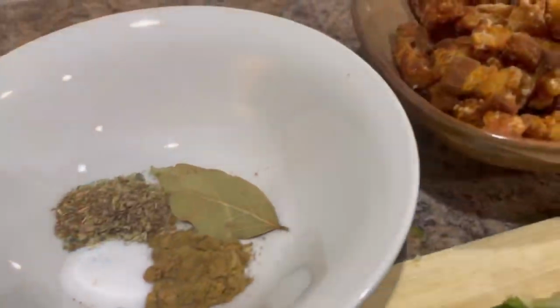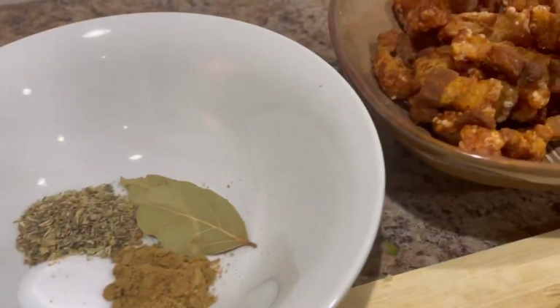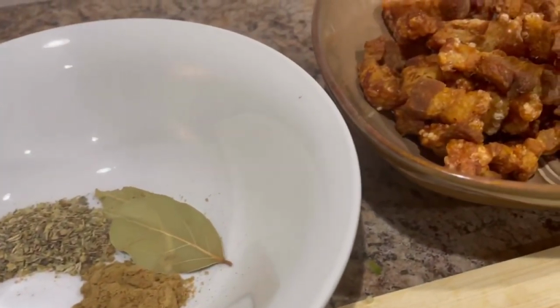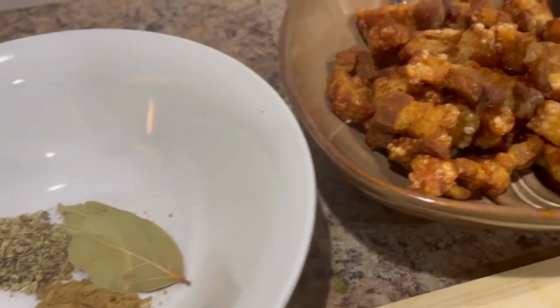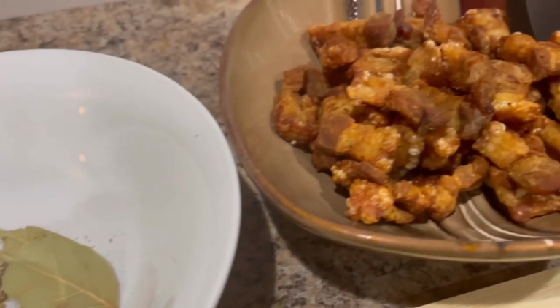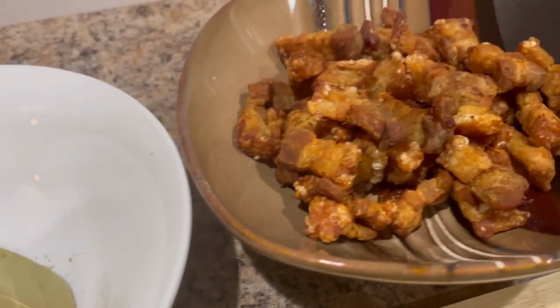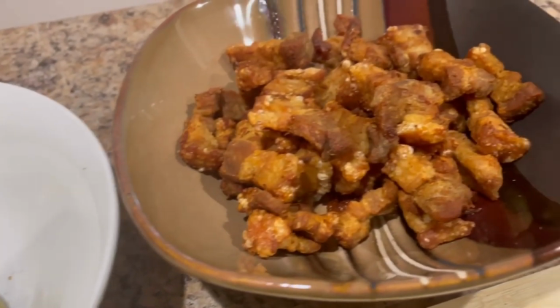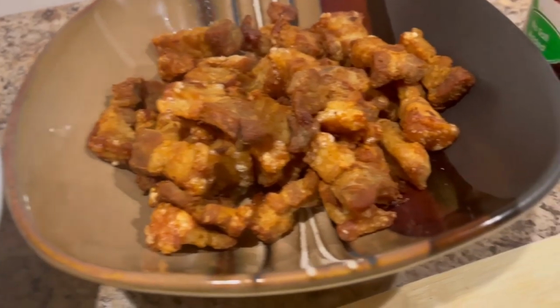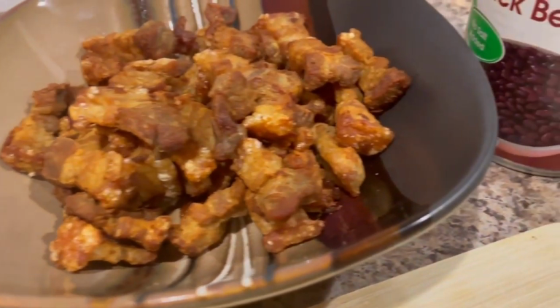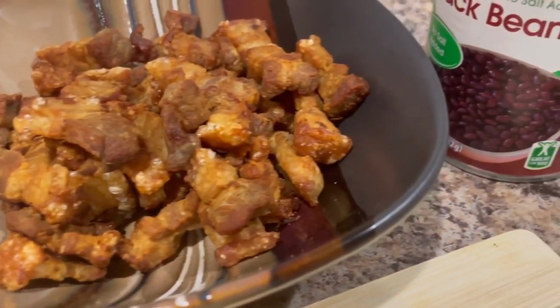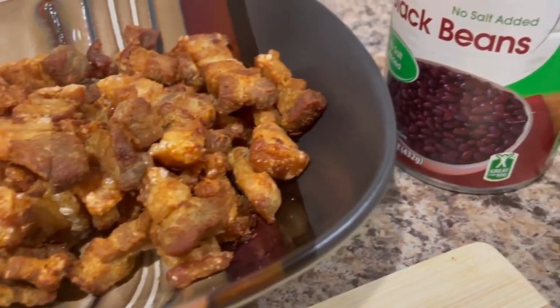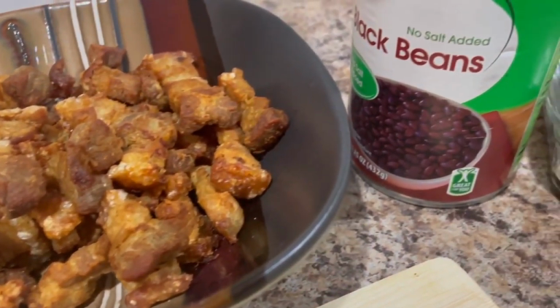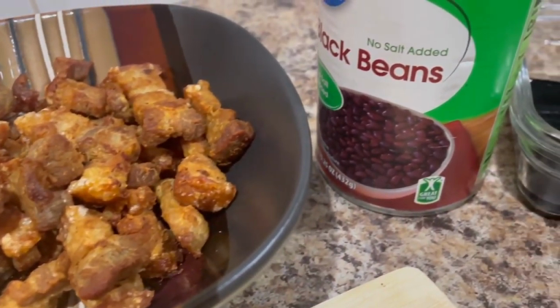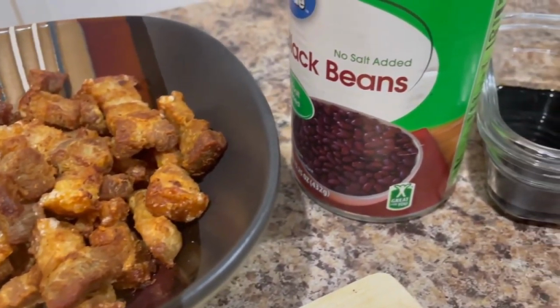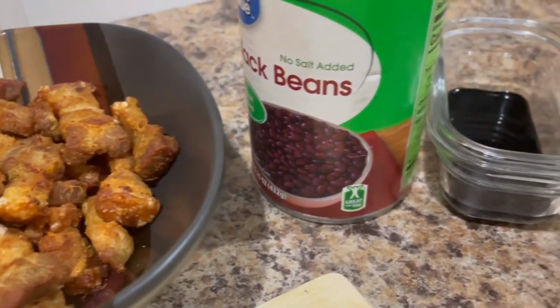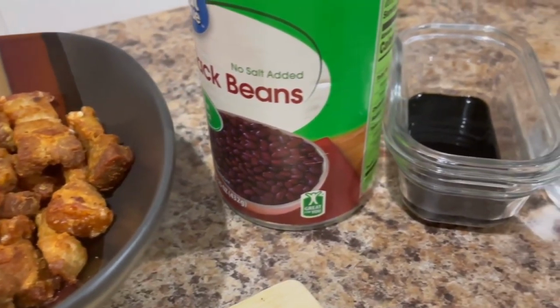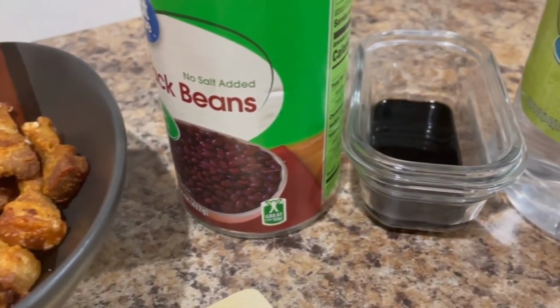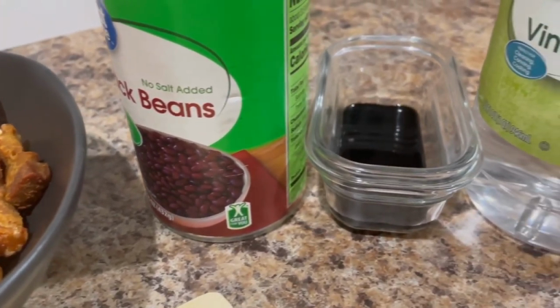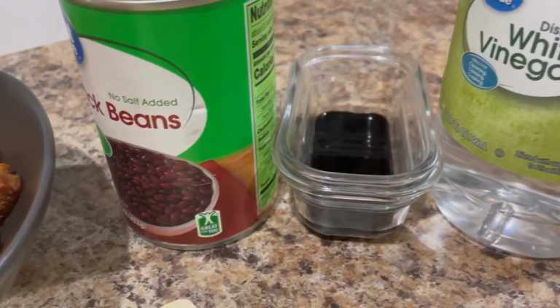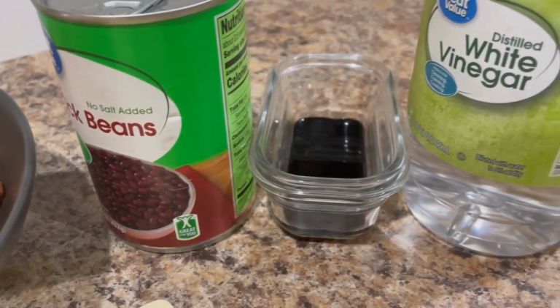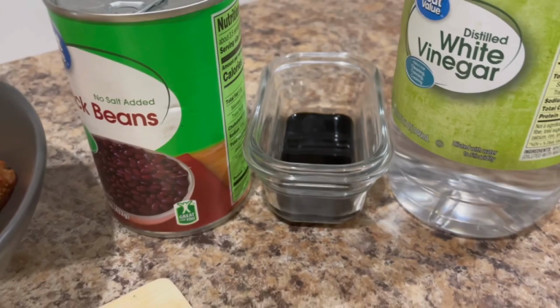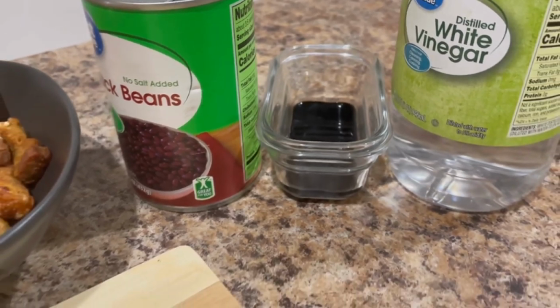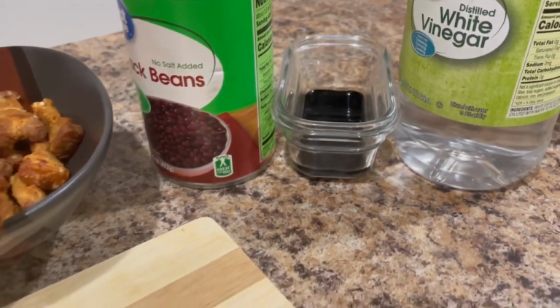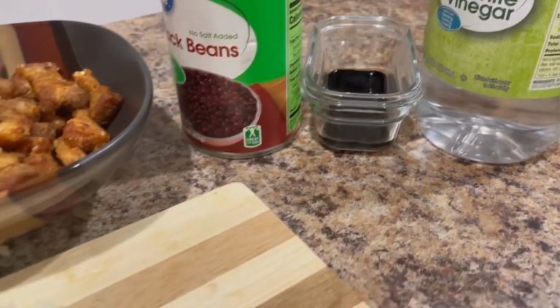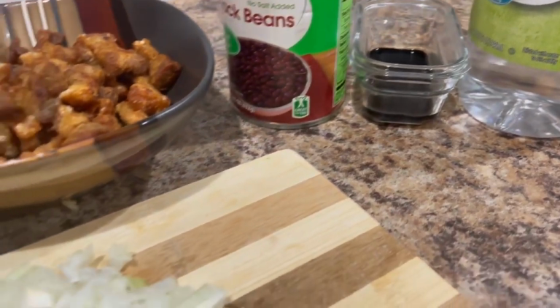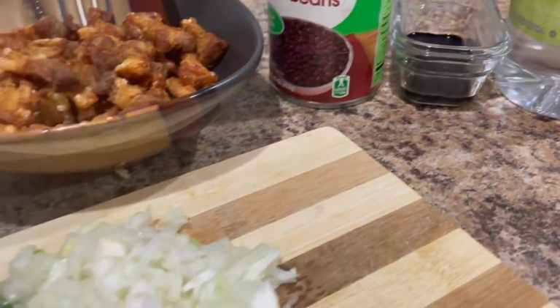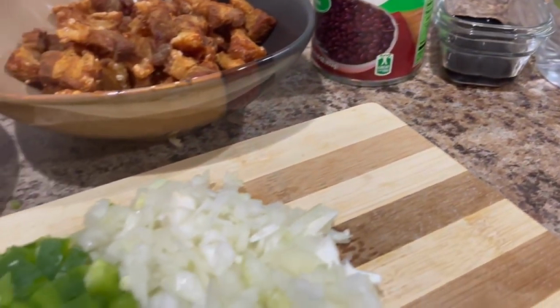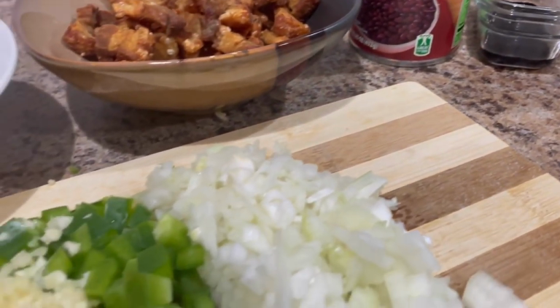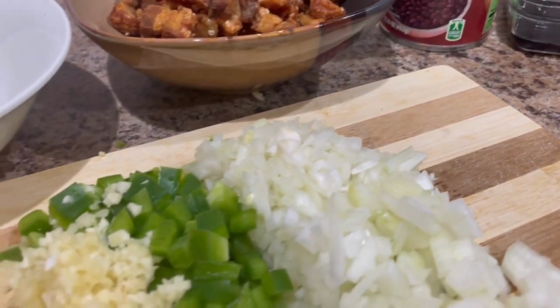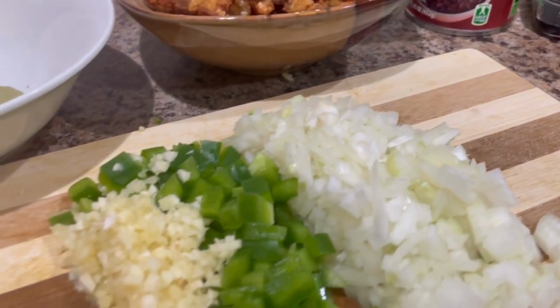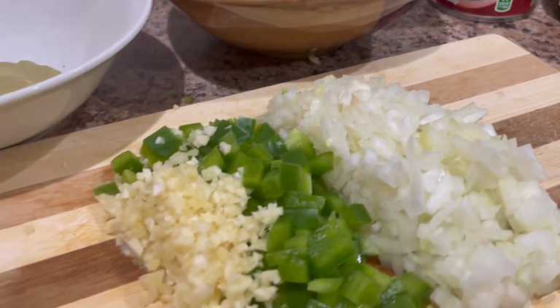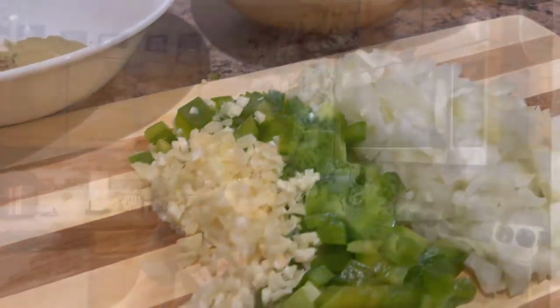For our ingredients we have oregano, cumin, salt, and a bay leaf, some chicharrones we previously cooked, black beans in a can, black coloring, white vinegar, onion, green pepper, and garlic.